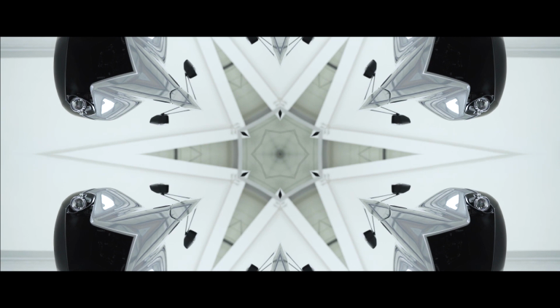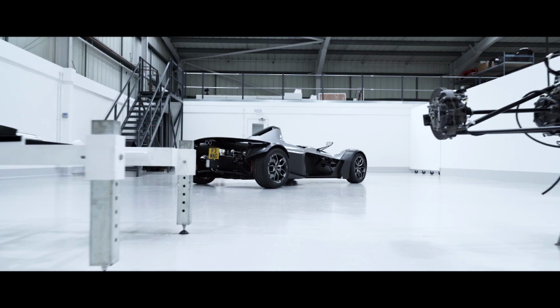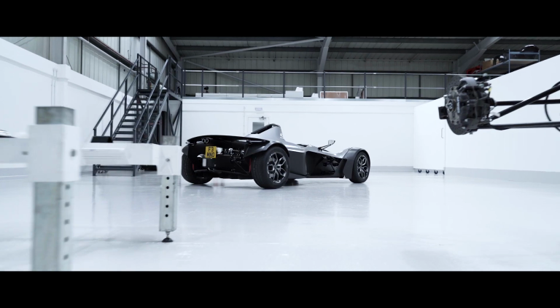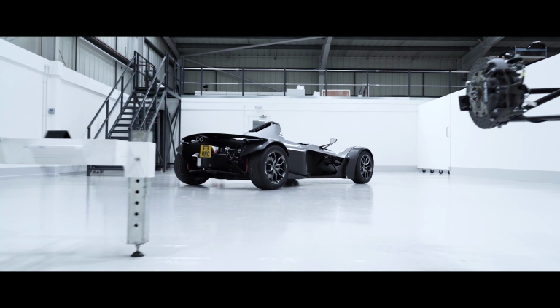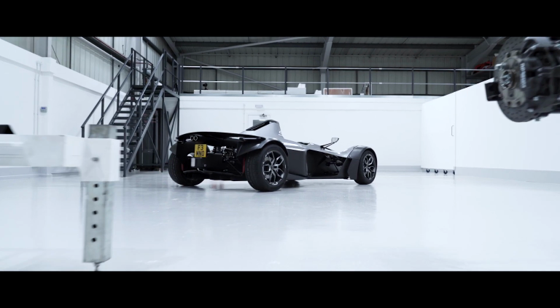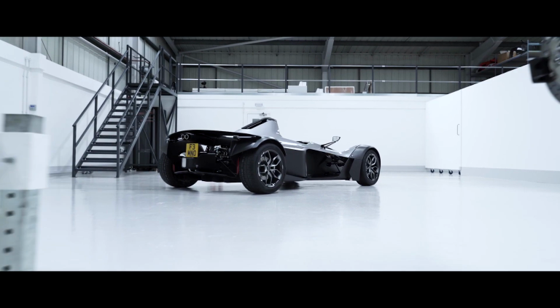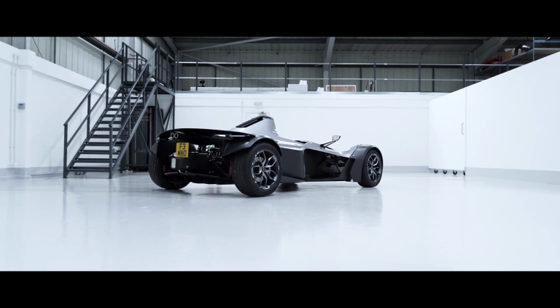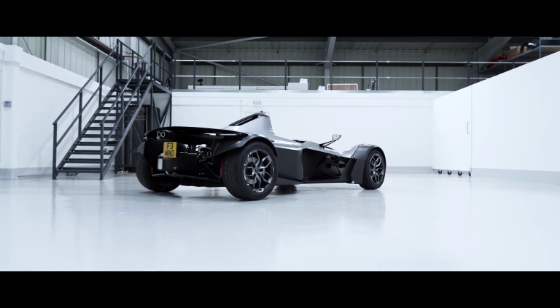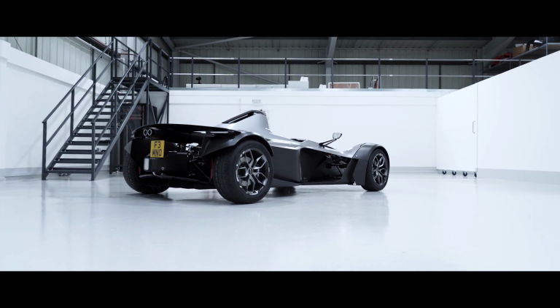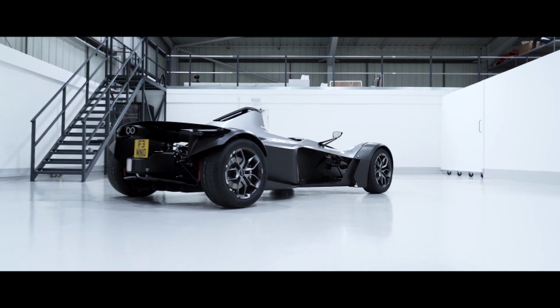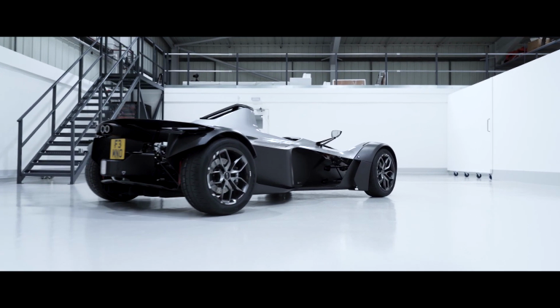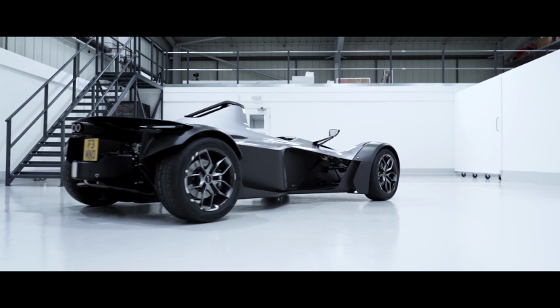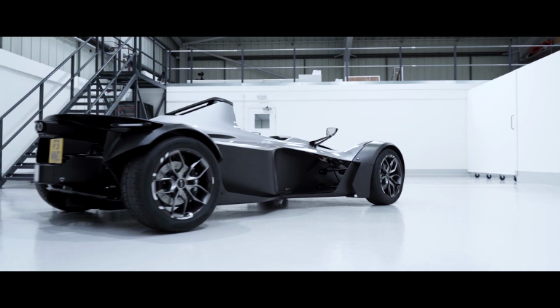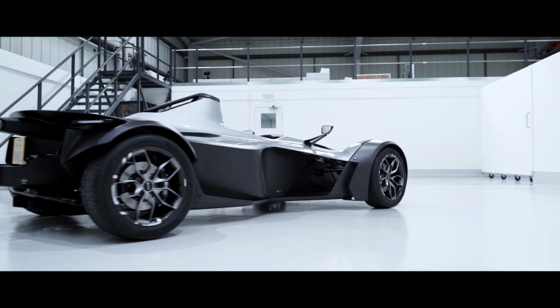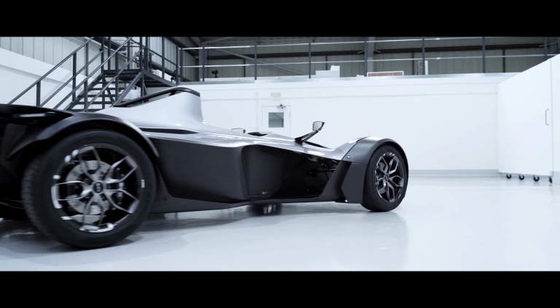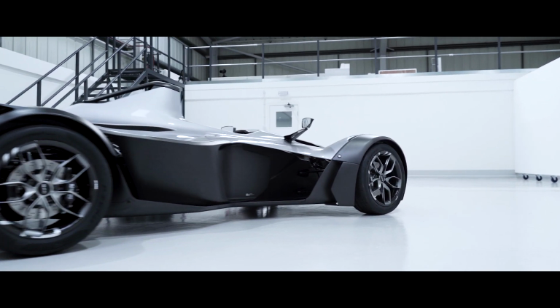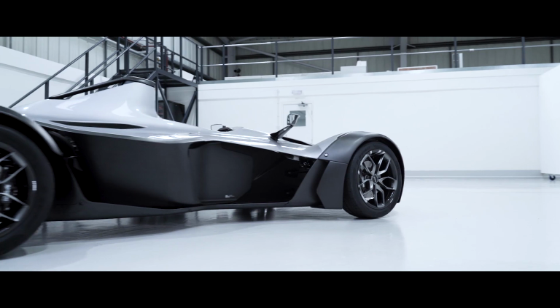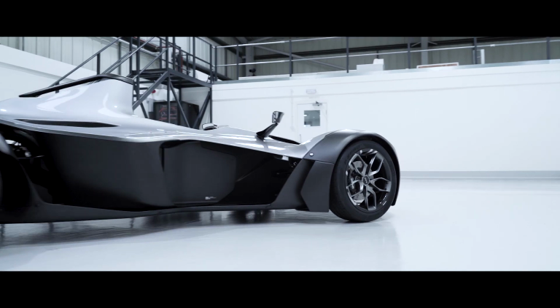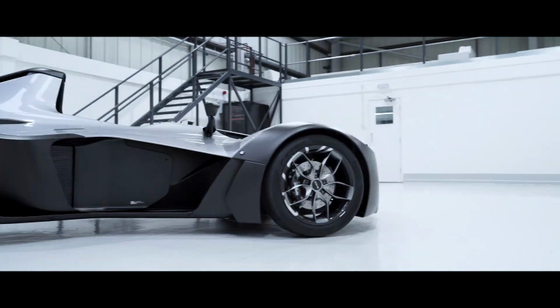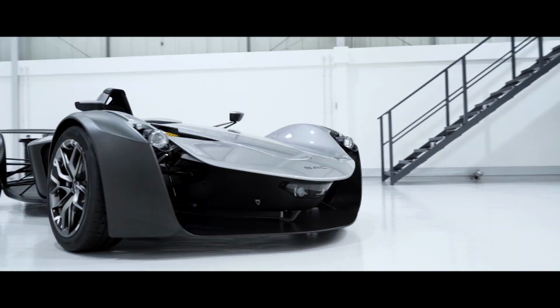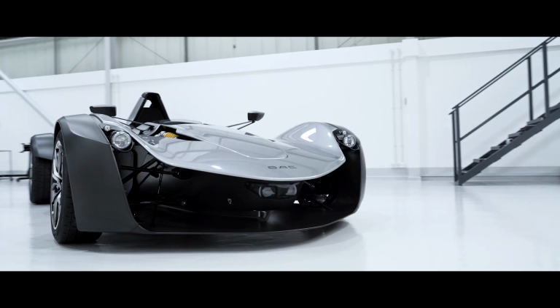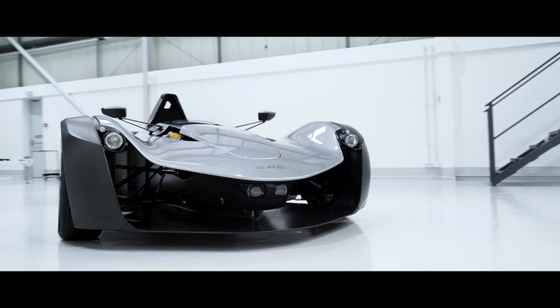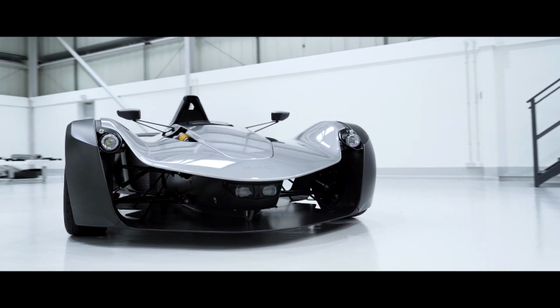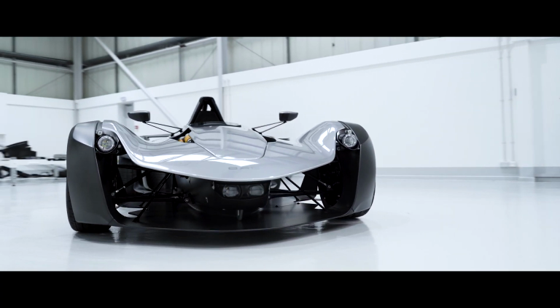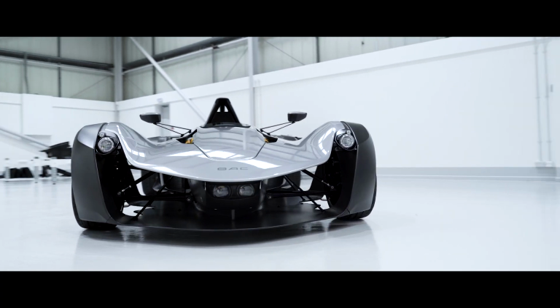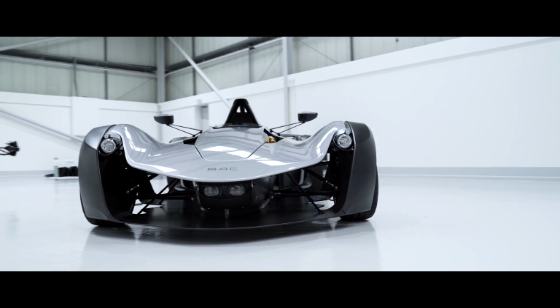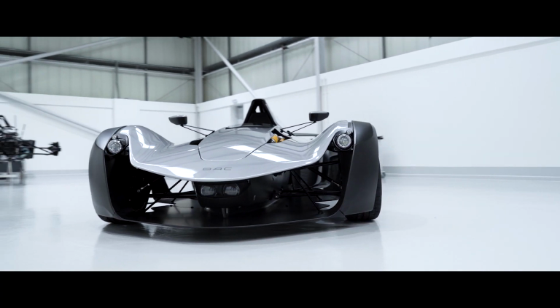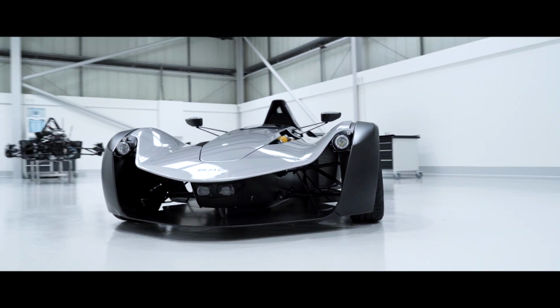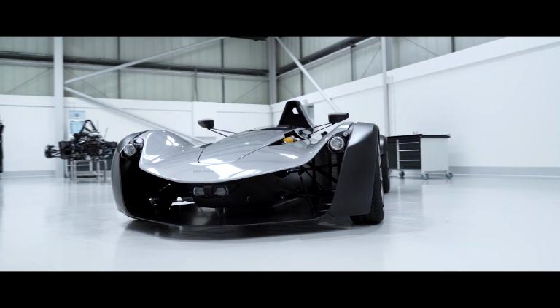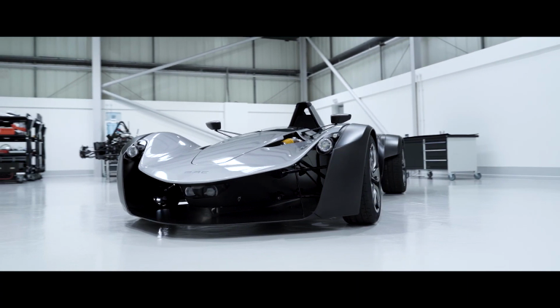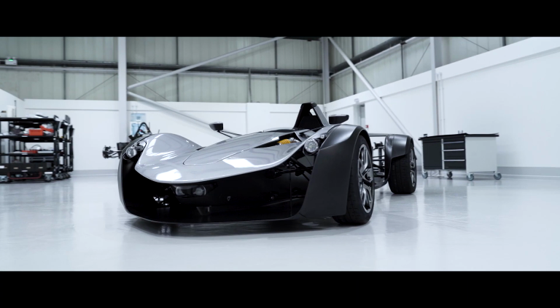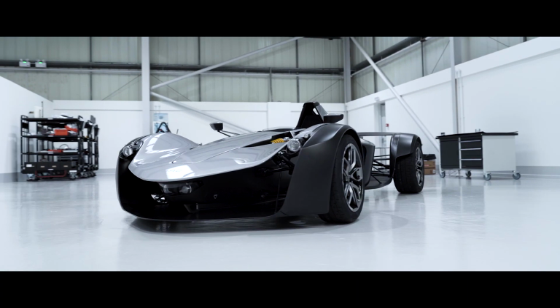It shows that evolution, it shows the attention to detail. It's very much the car that defines us — Mono. It's a real game changer.